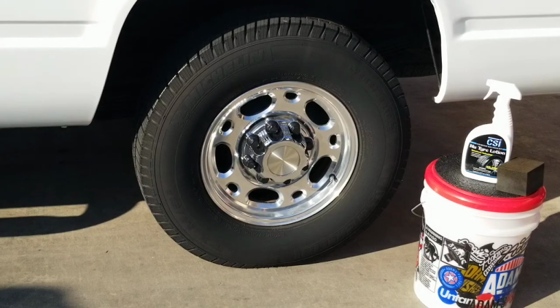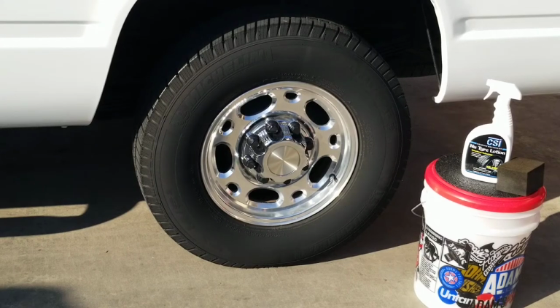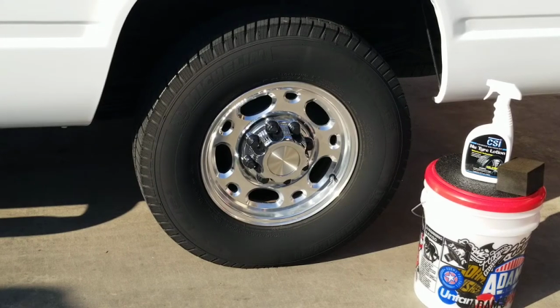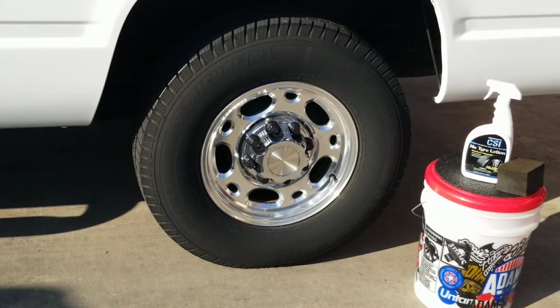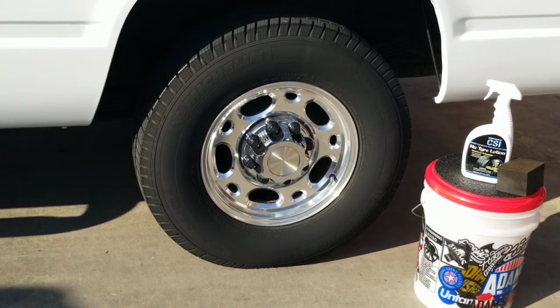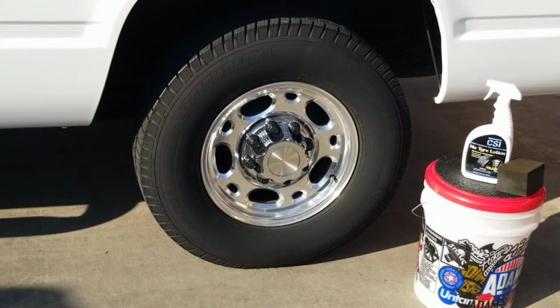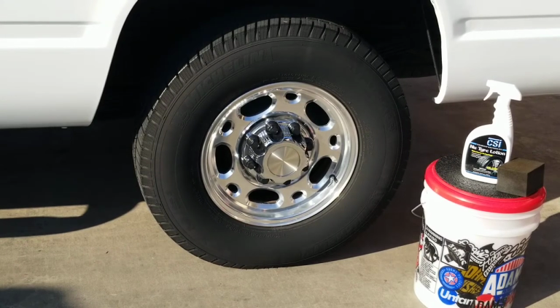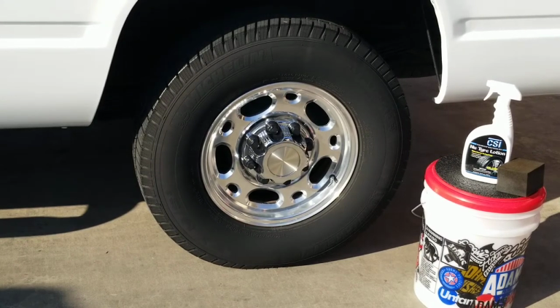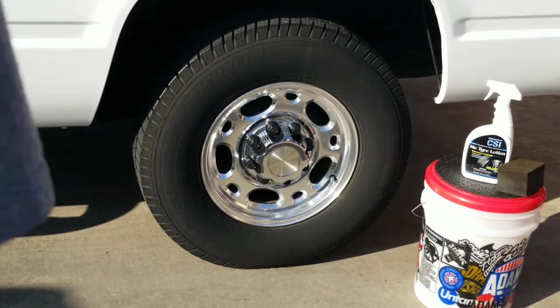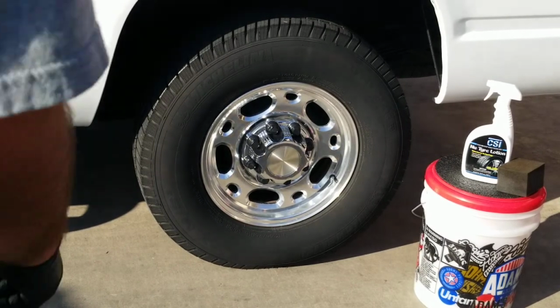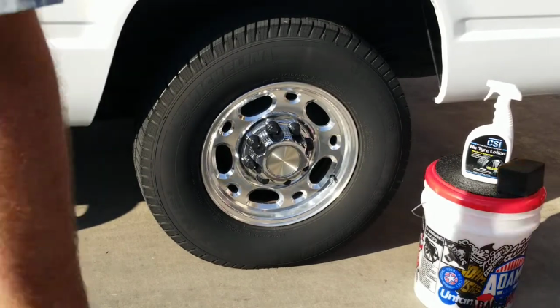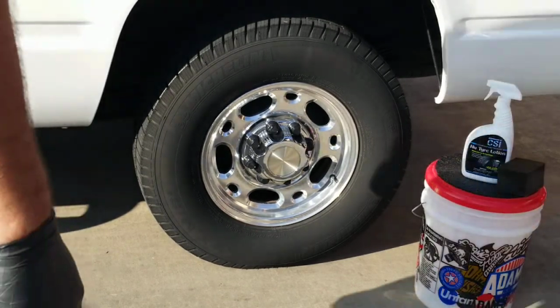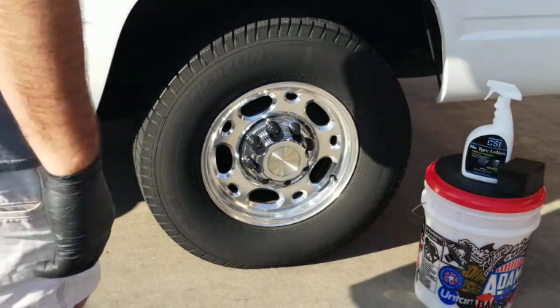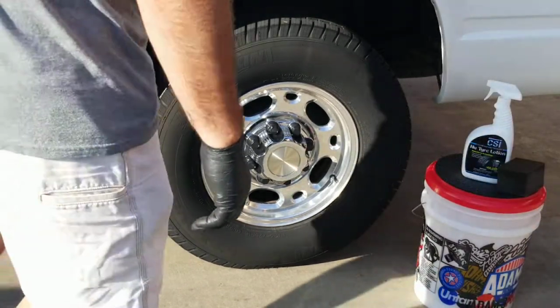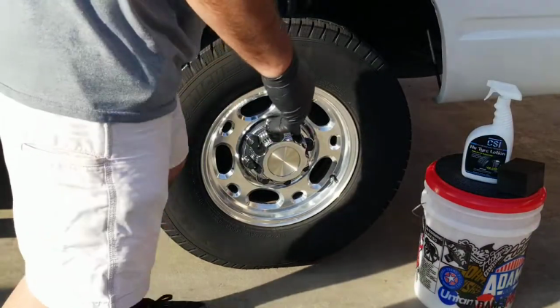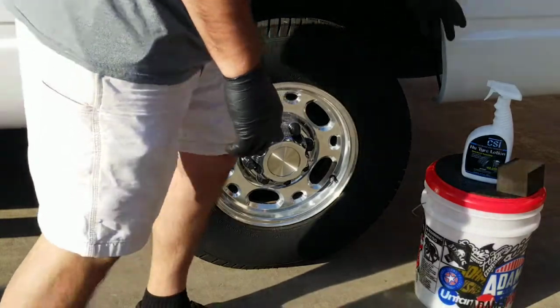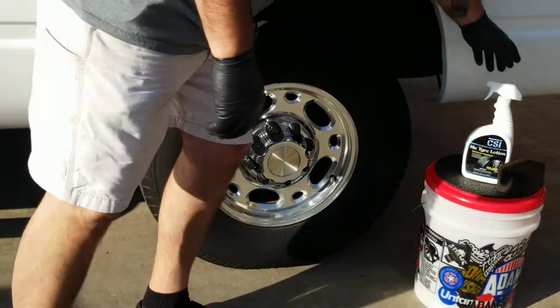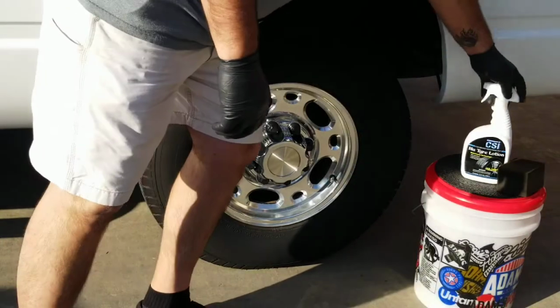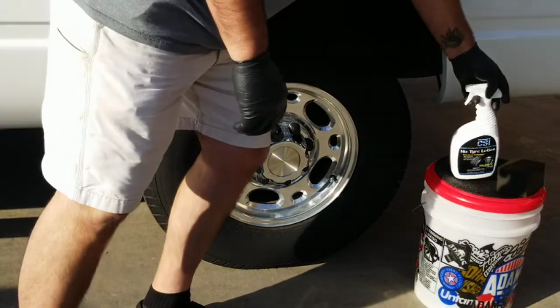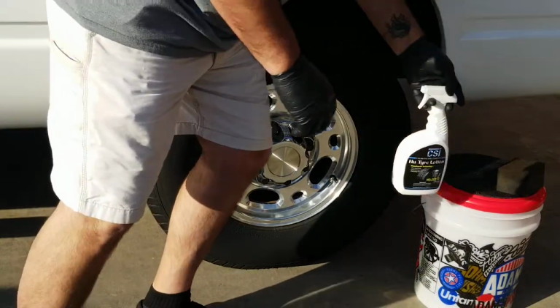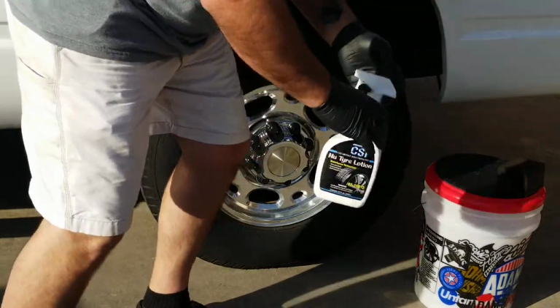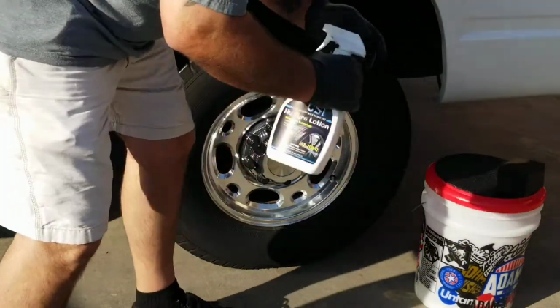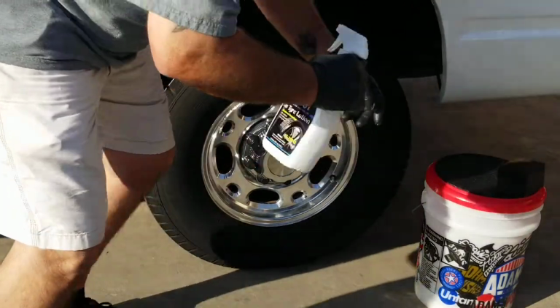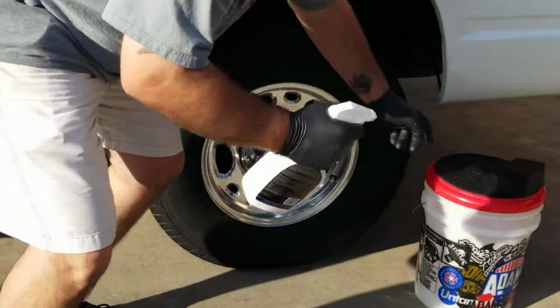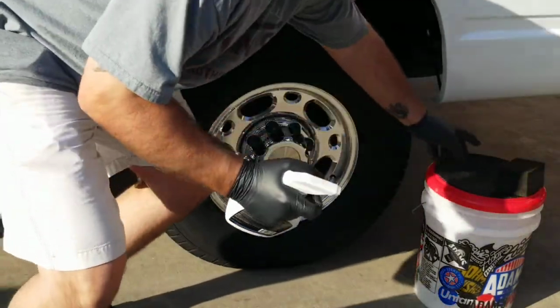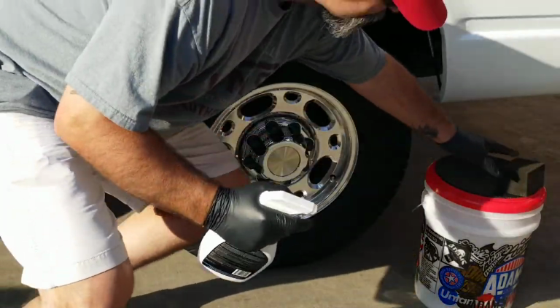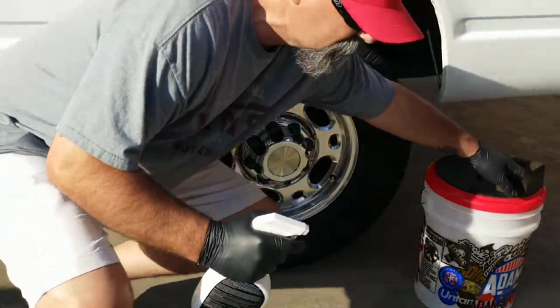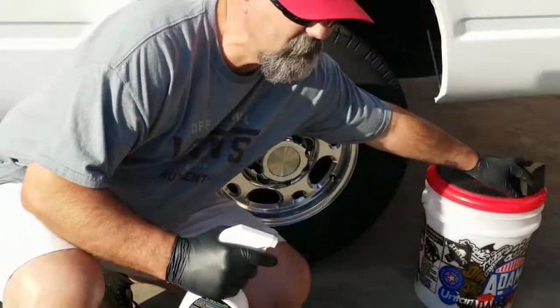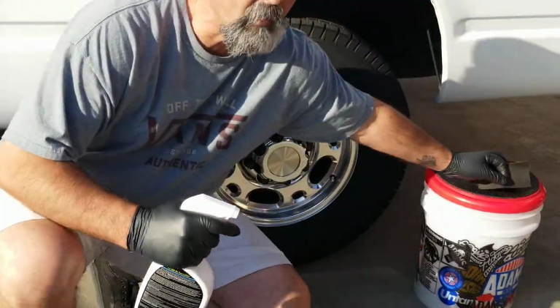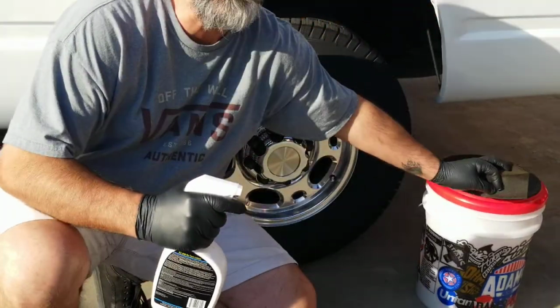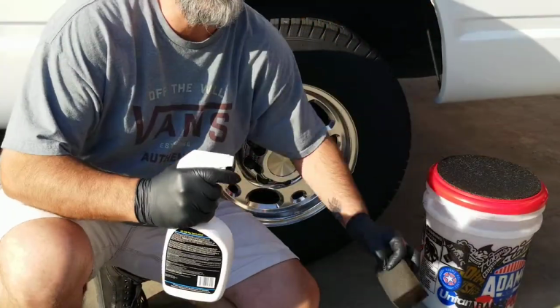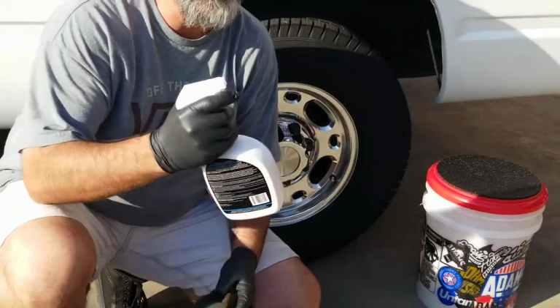Hello and welcome back to Detail It, guys. I'm going to do a quick video on CSI Tire Lotion. You can get this at CSIshine.com or Amazon.com.